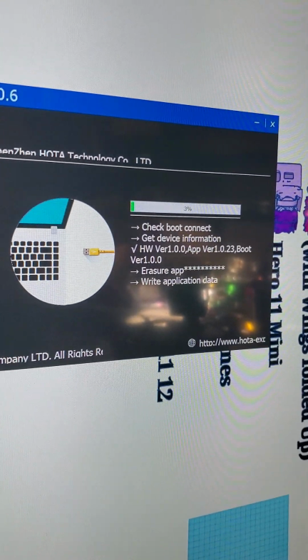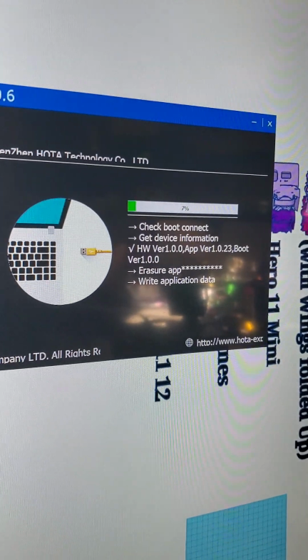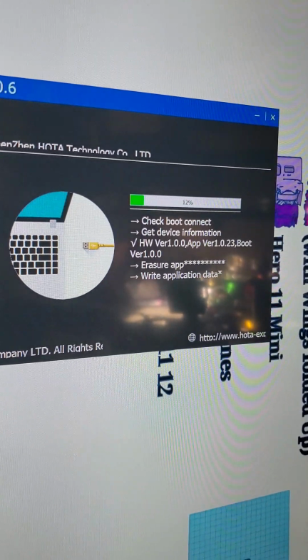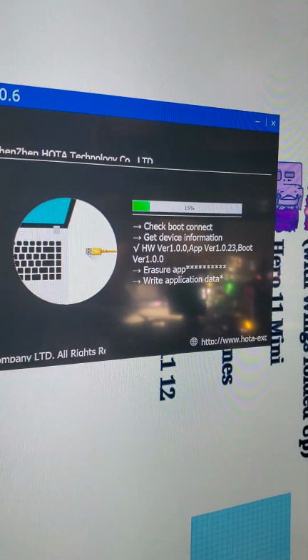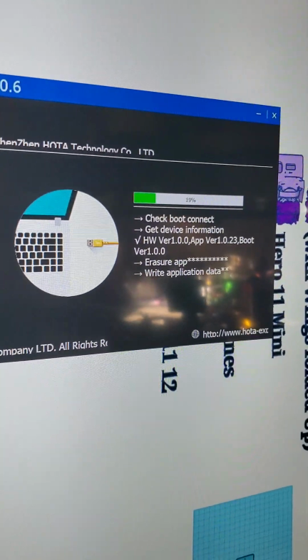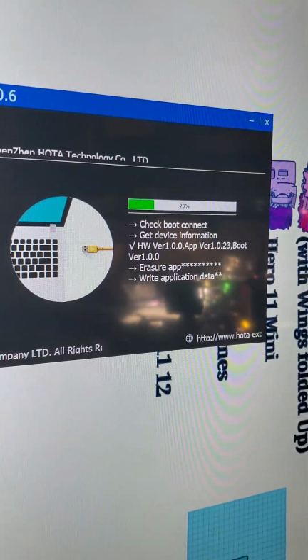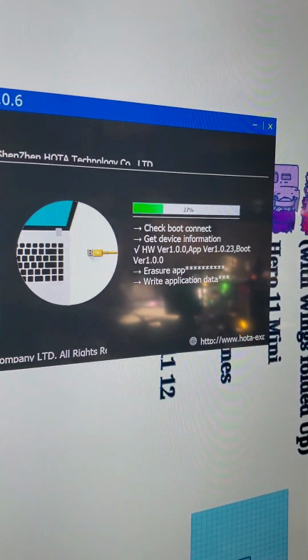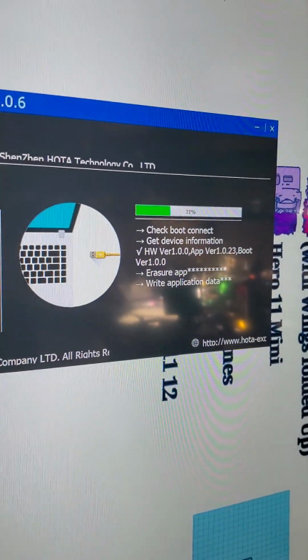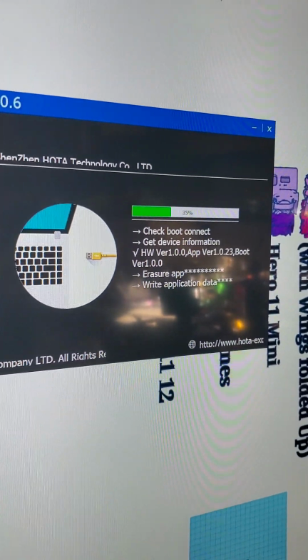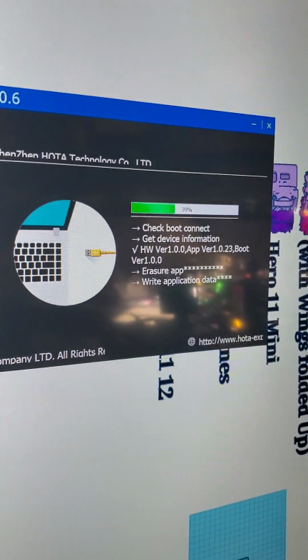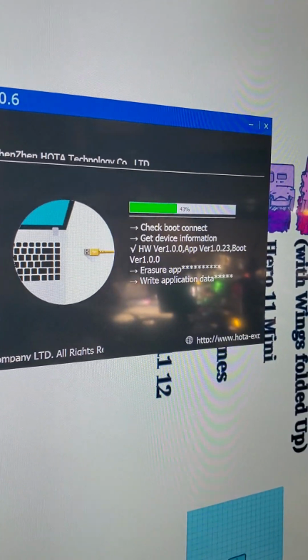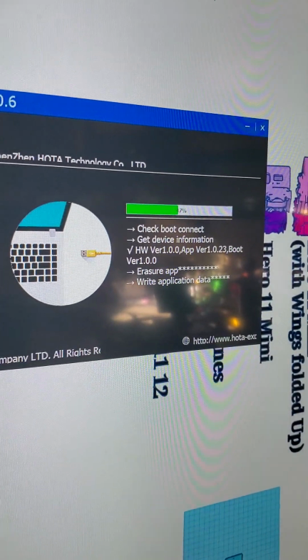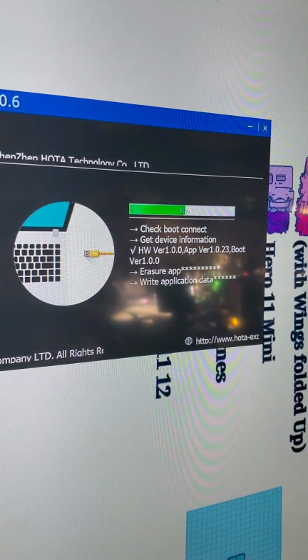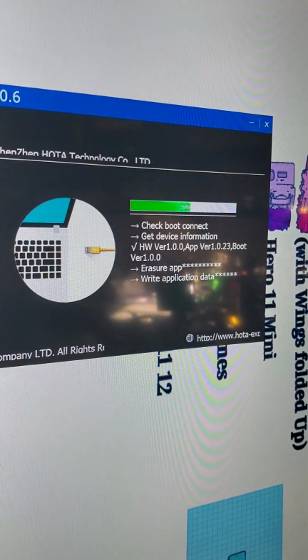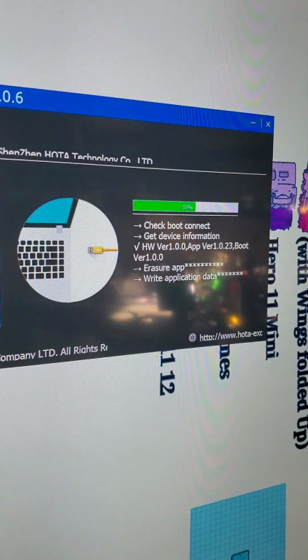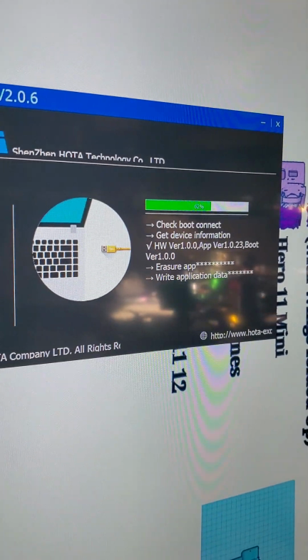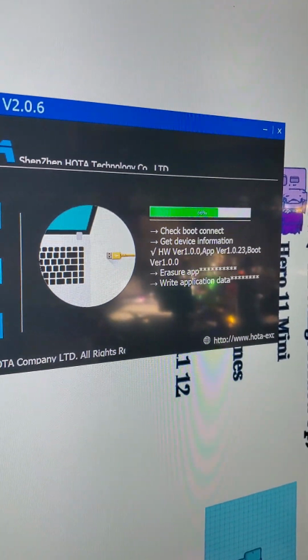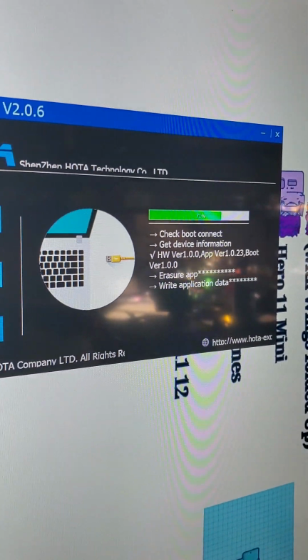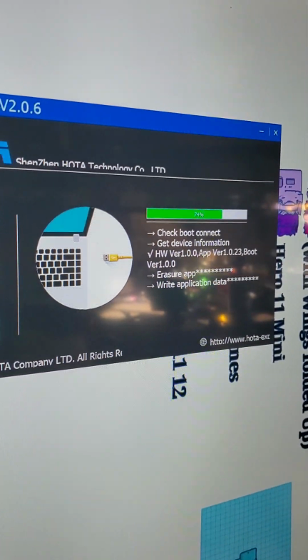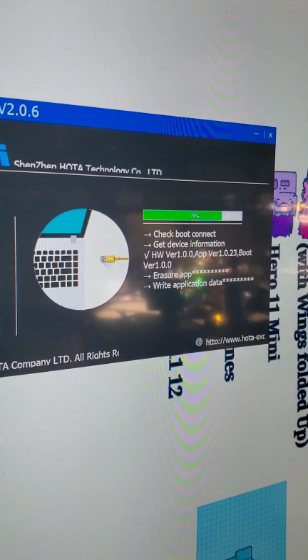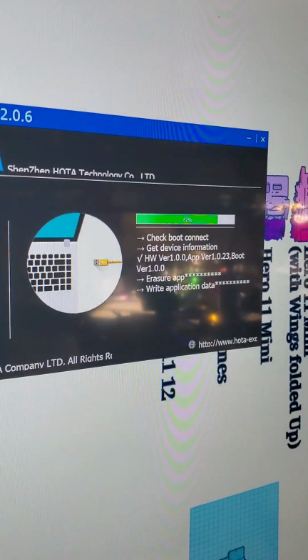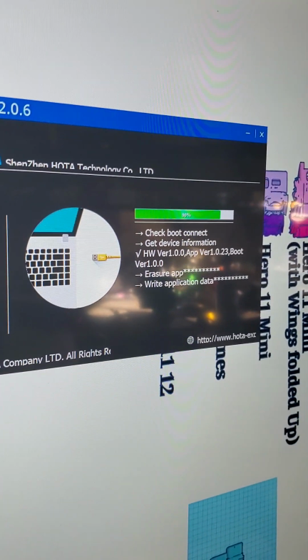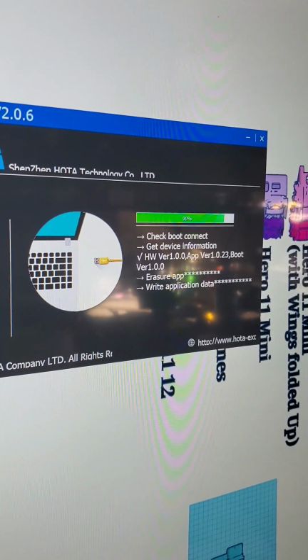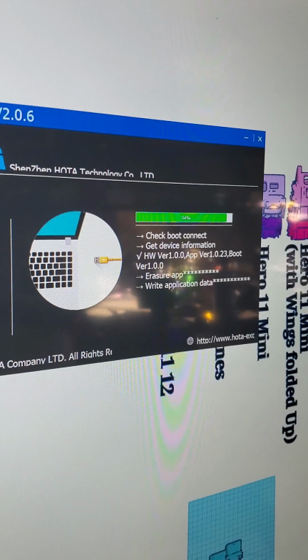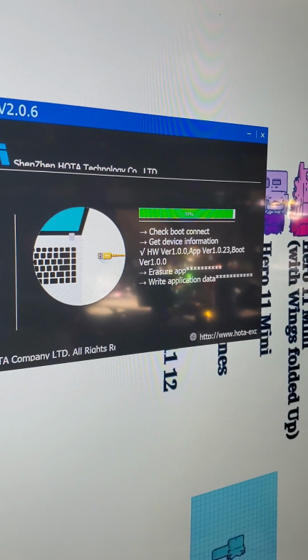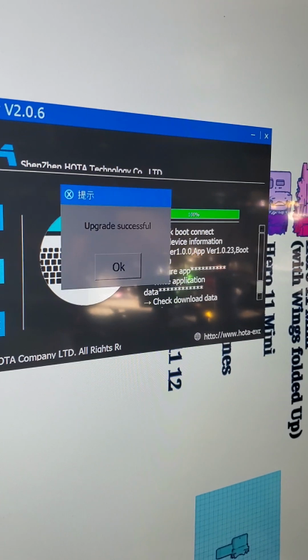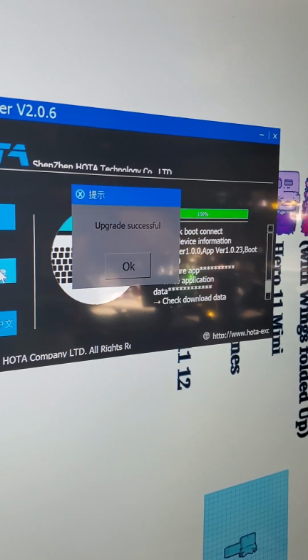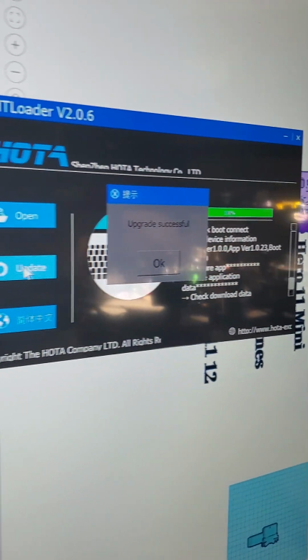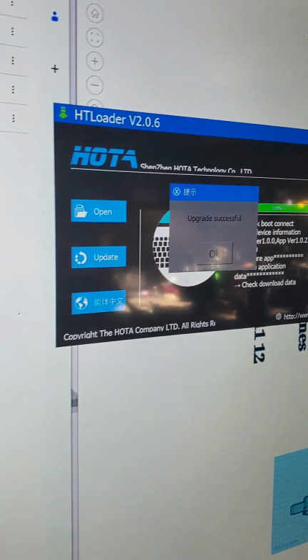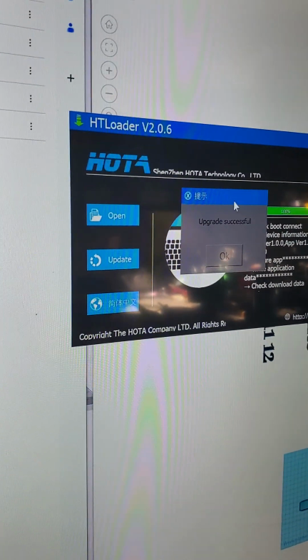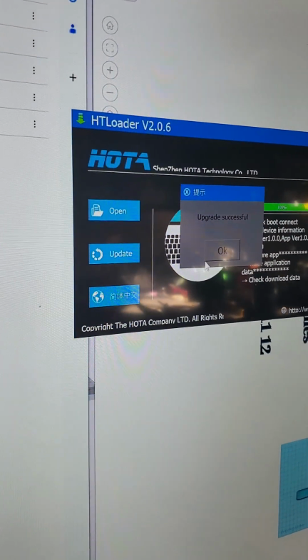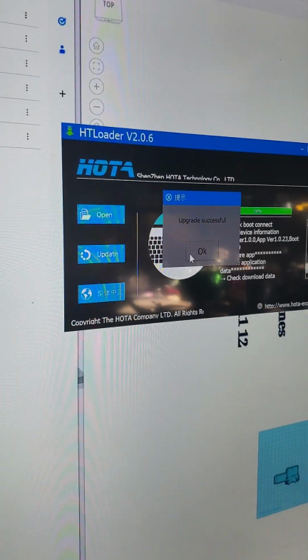Now it is updating. It's pretty quick — this does not take very long. The only thing to remember is that you've got to do it twice. You're going to do a firmware update, and then start it over and do it again on the second board. First side is successful.